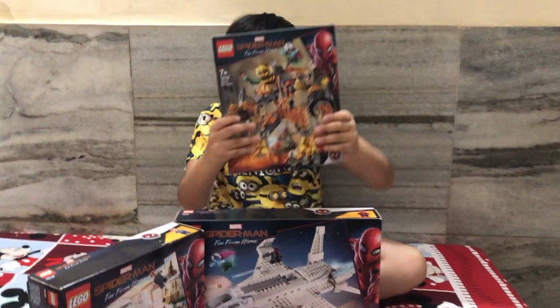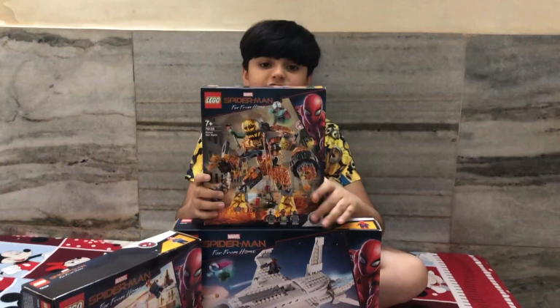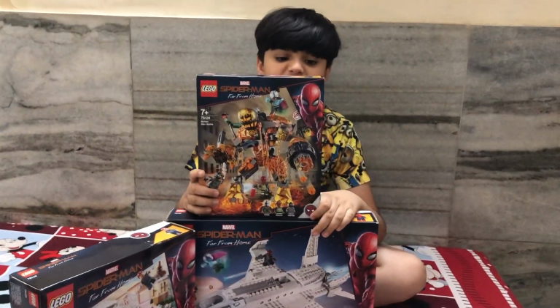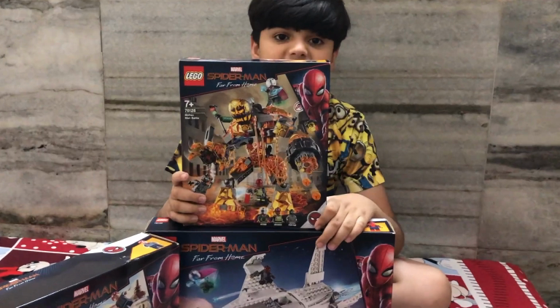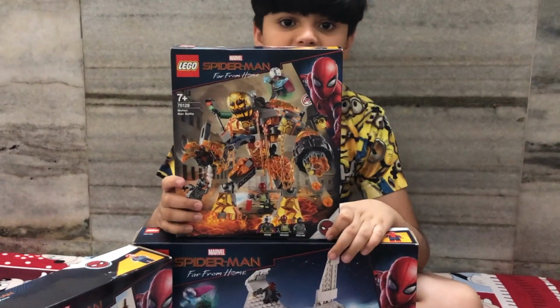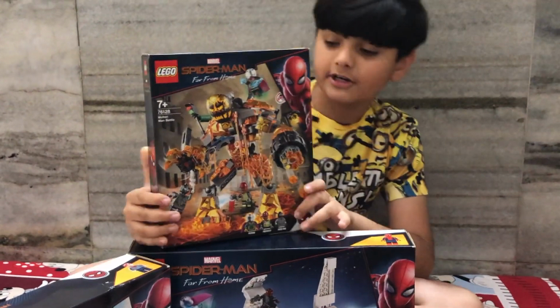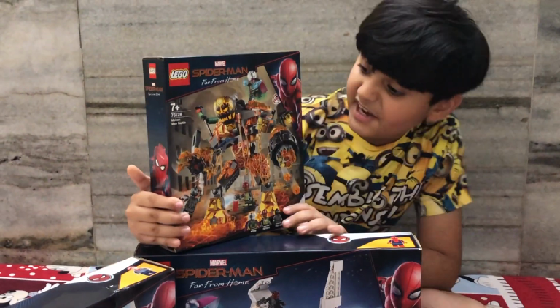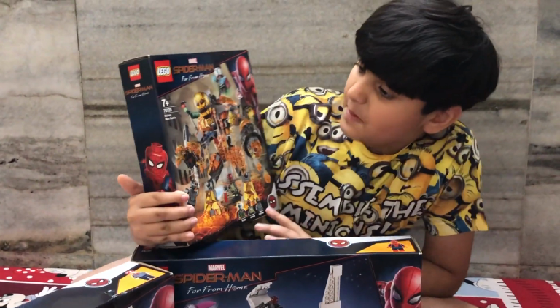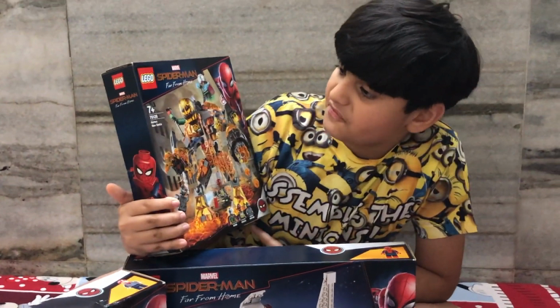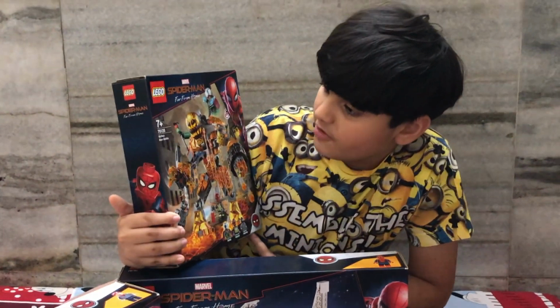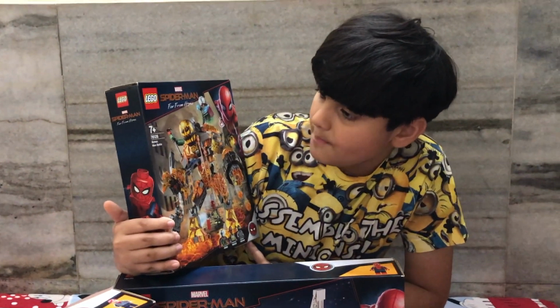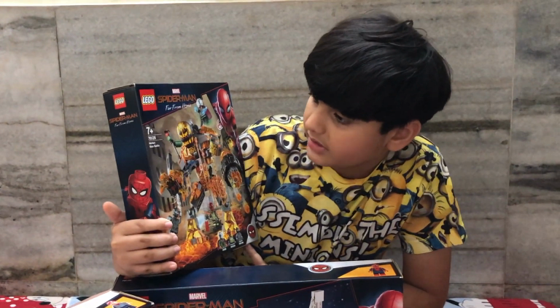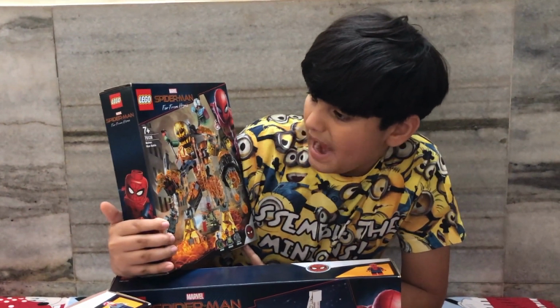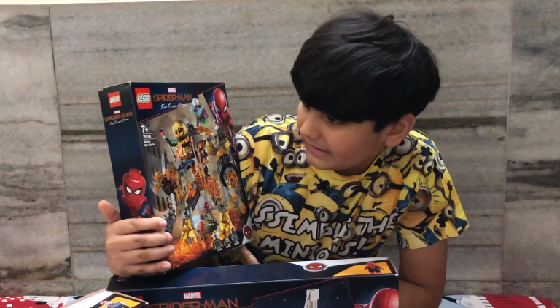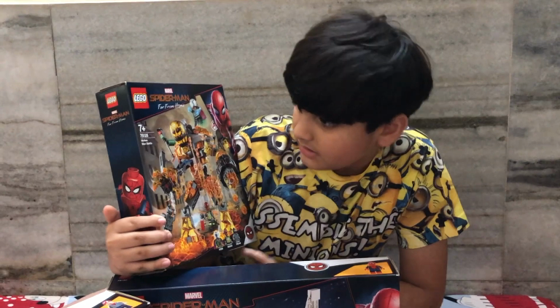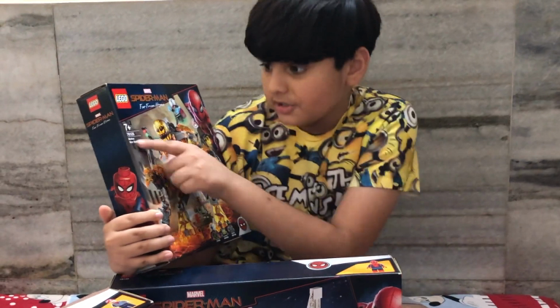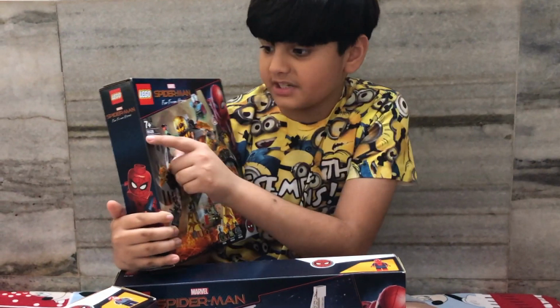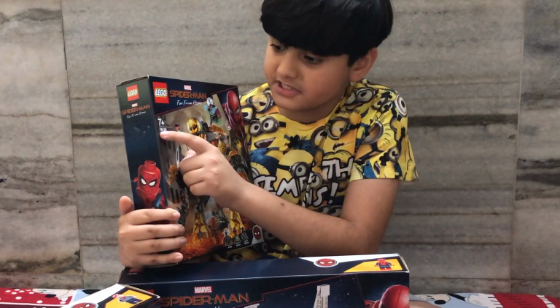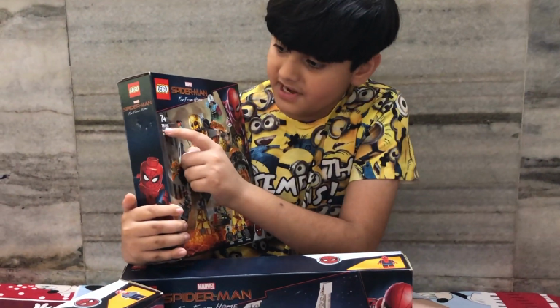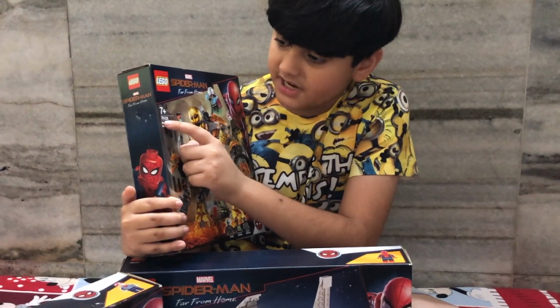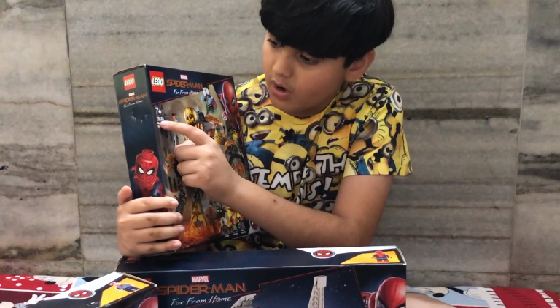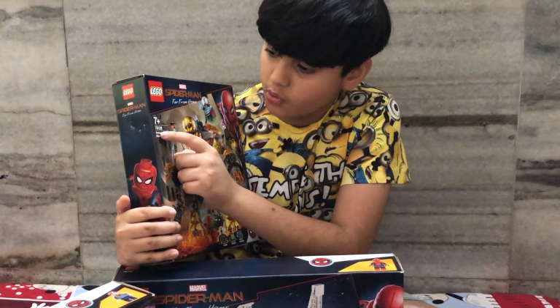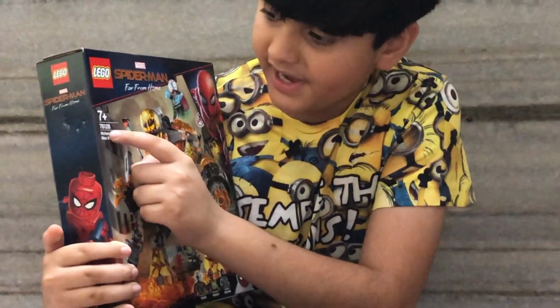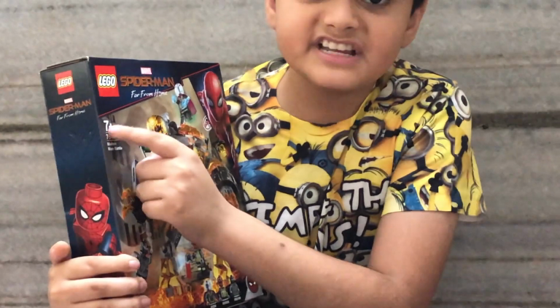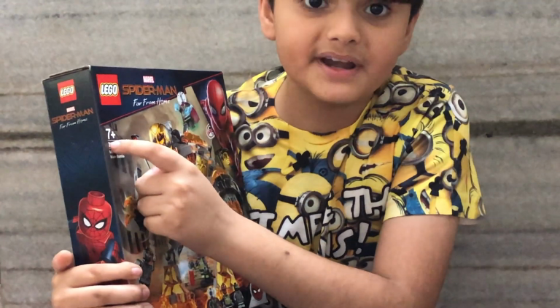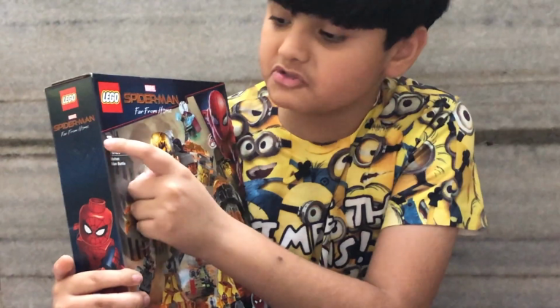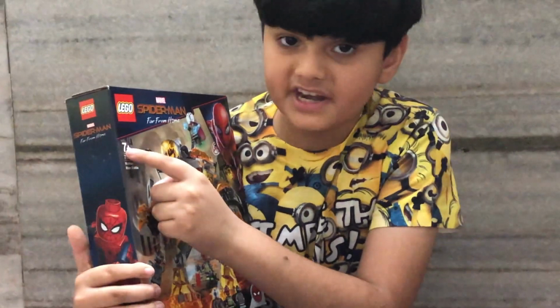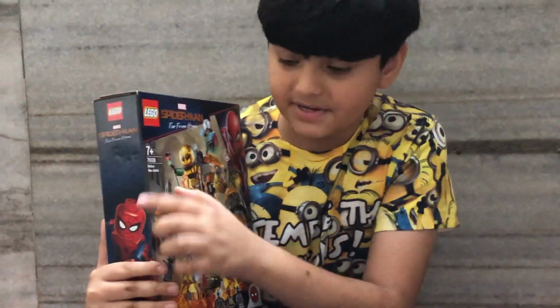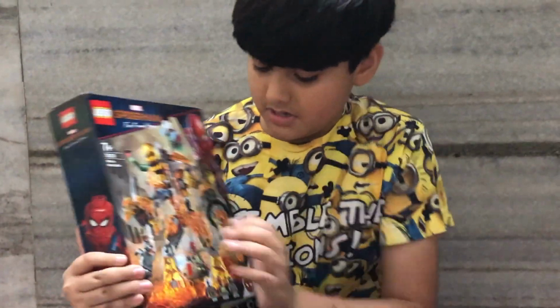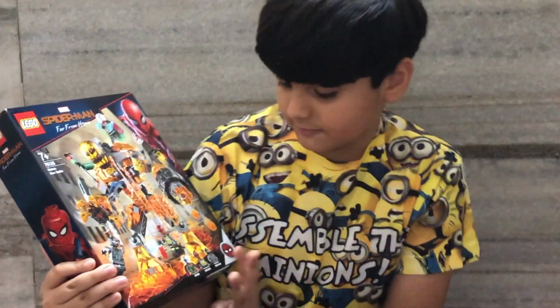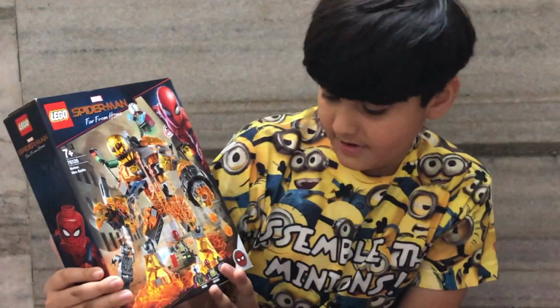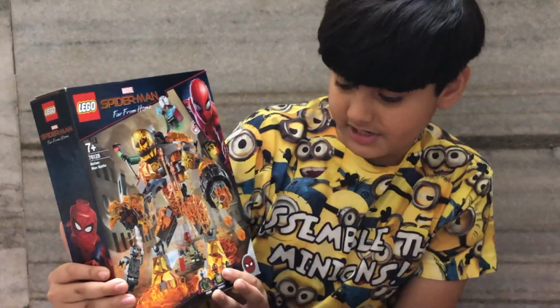So this is the first set: The Amazing Spider-Man Far From Home, Molten Man Battle. The set number is 76128. It is recommended for ages 7 and up, and it comes with 3 minifigures.